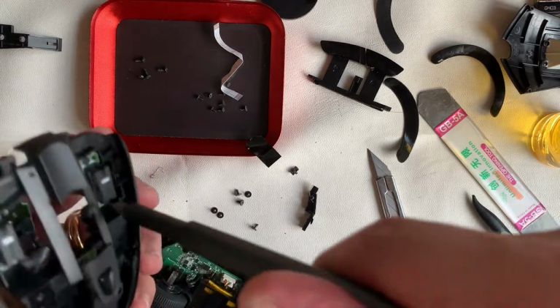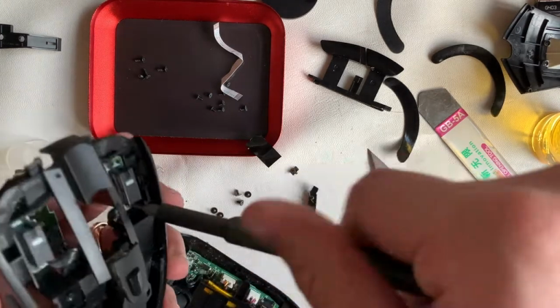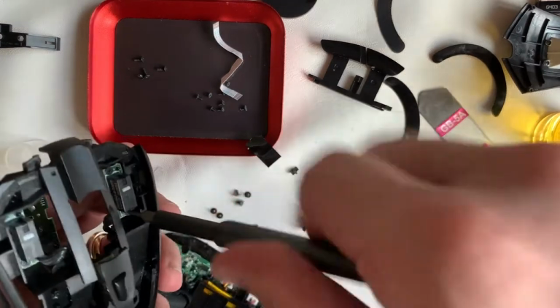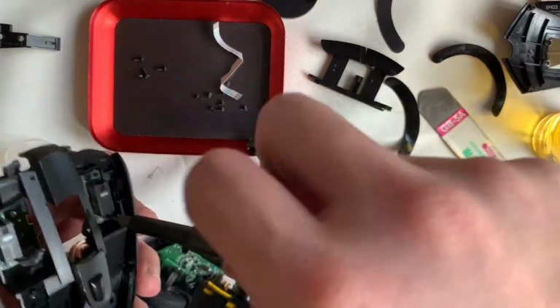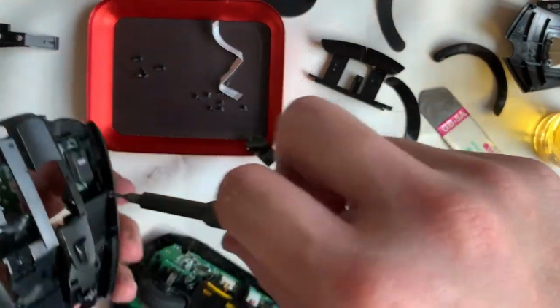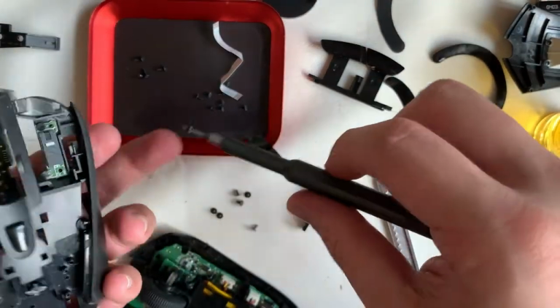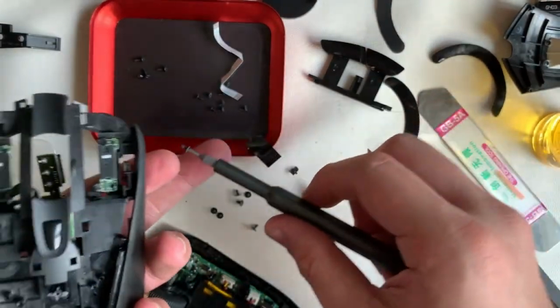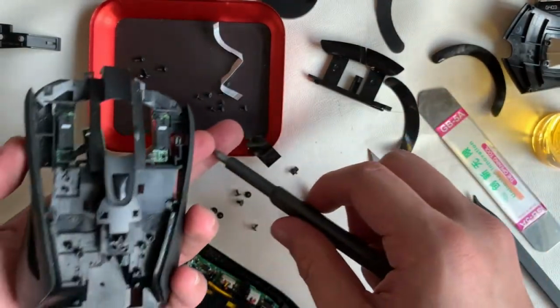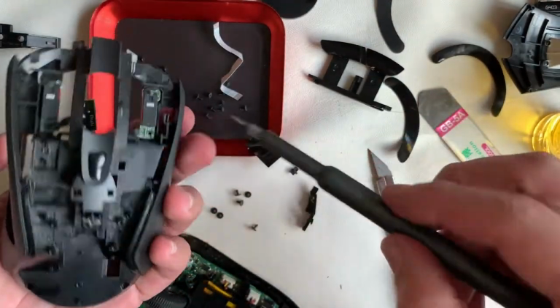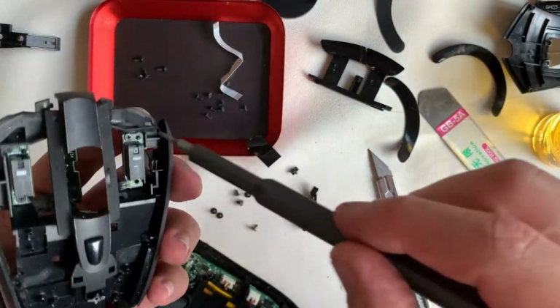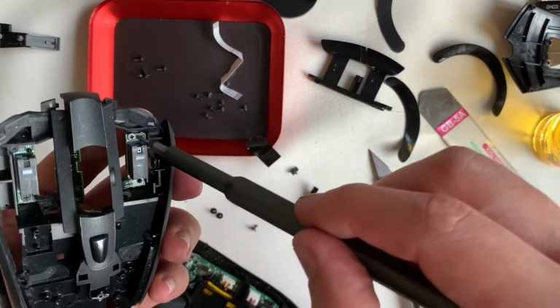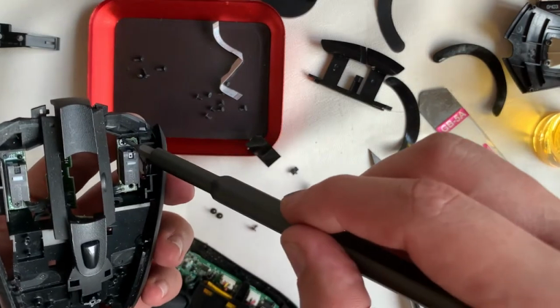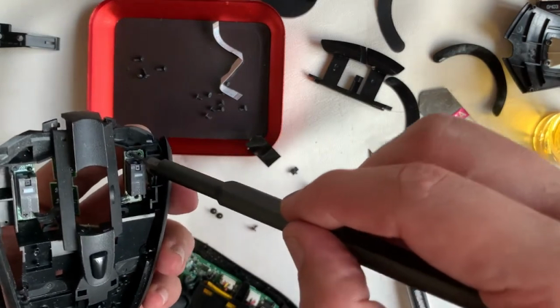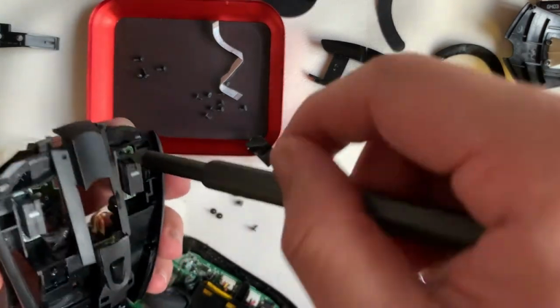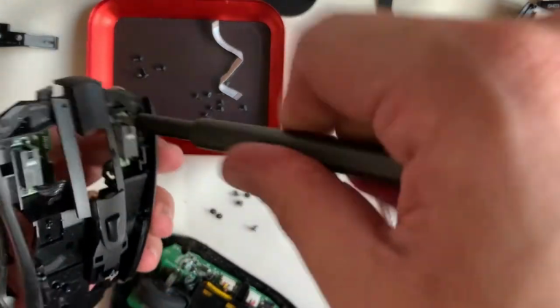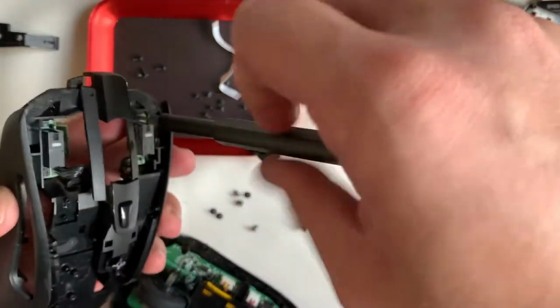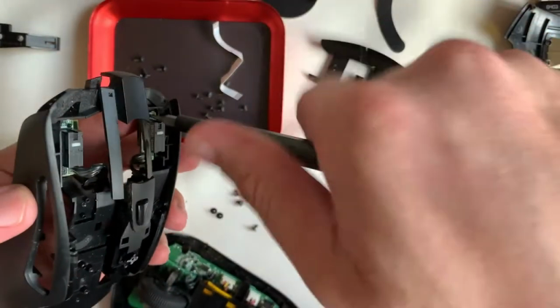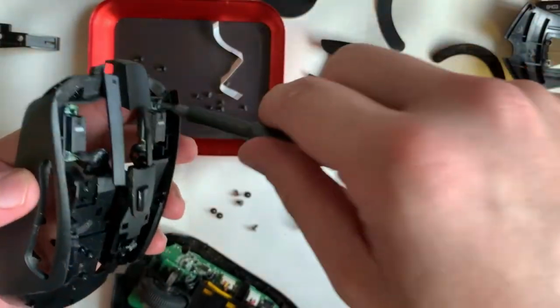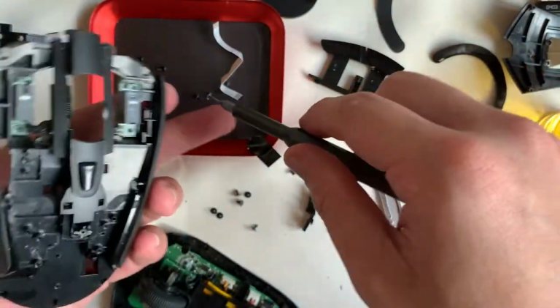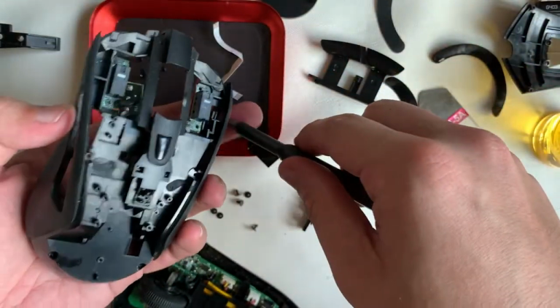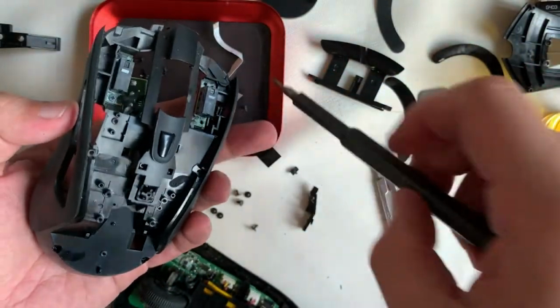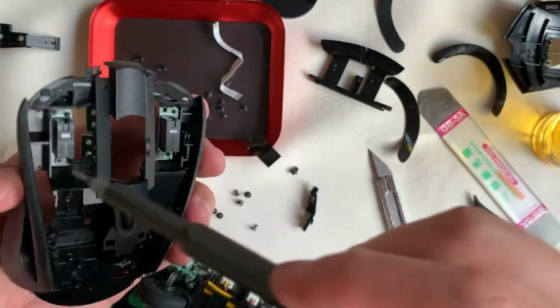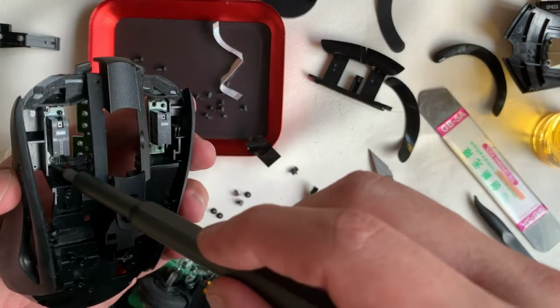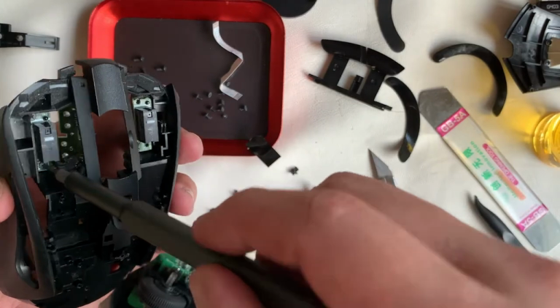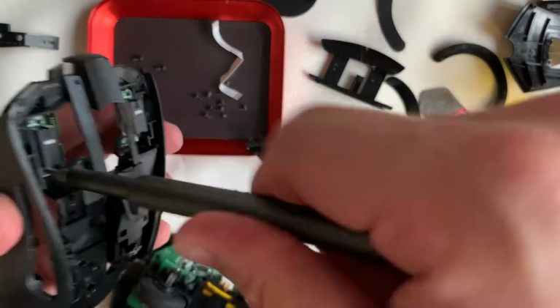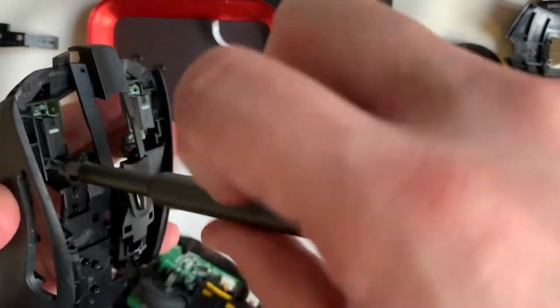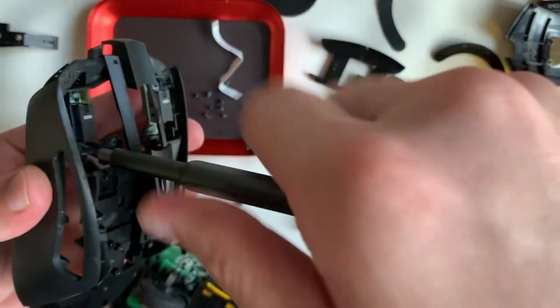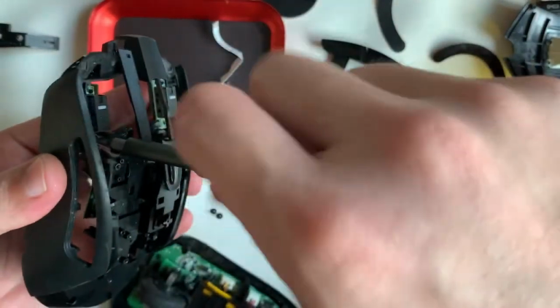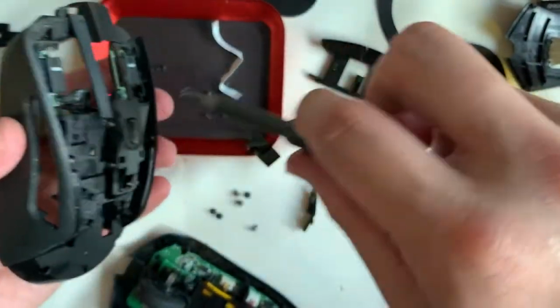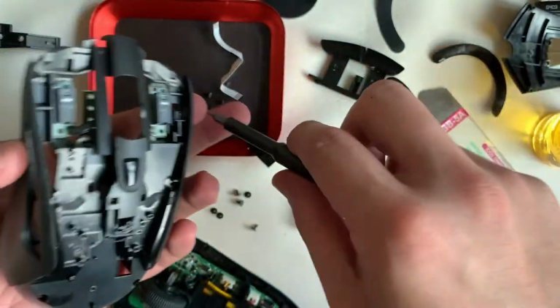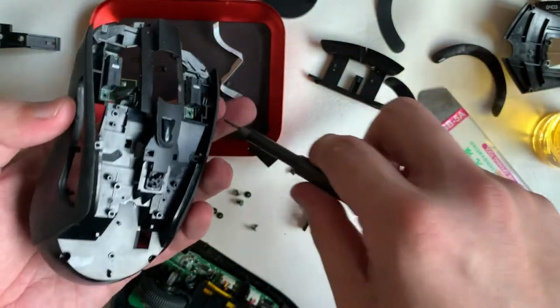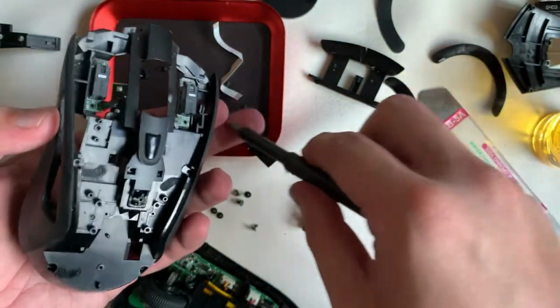All the switches are from Omron — there are those triple switches which are replaceable, so you just need some basic soldering skill and a good soldering iron.